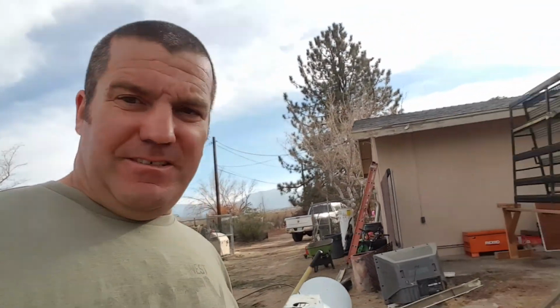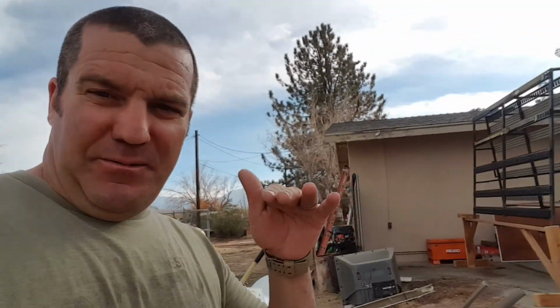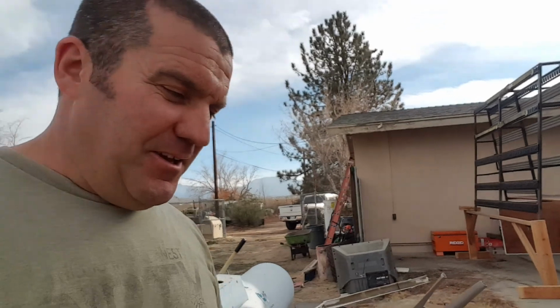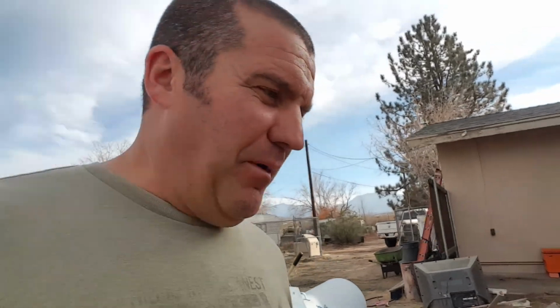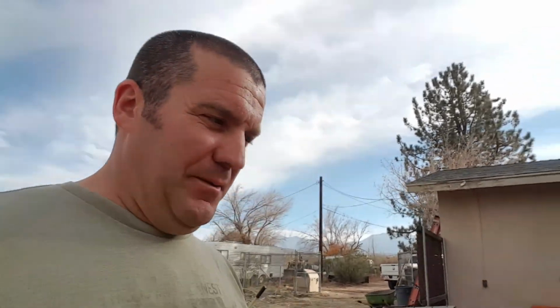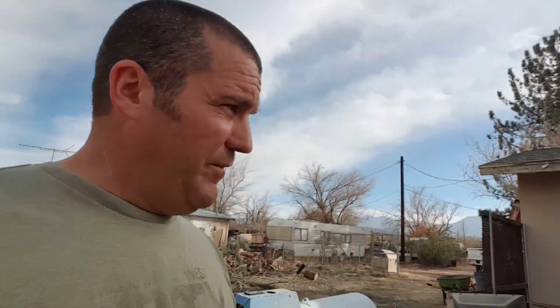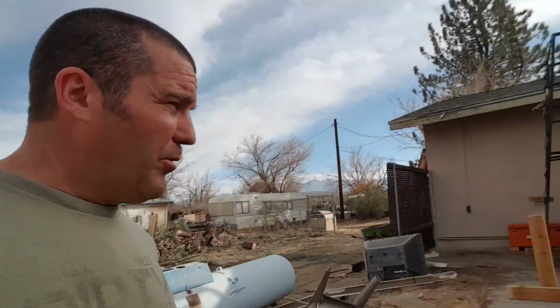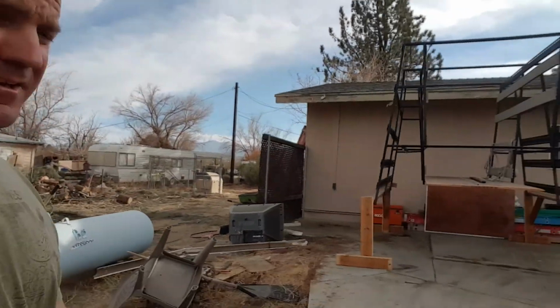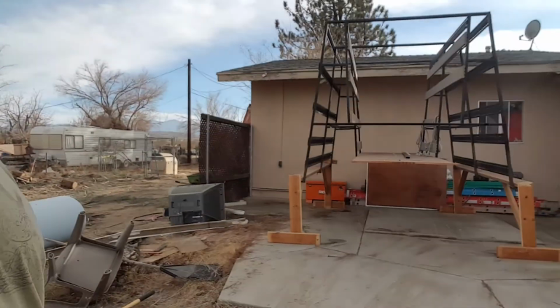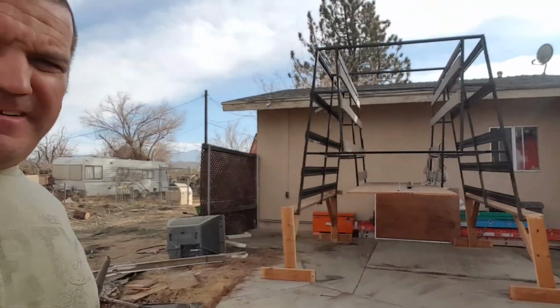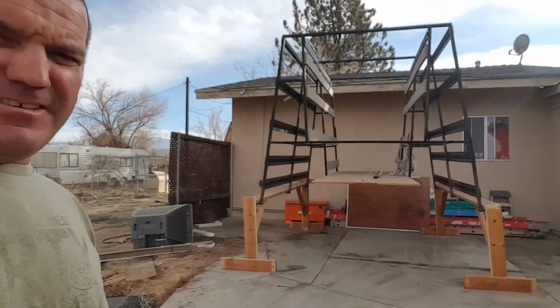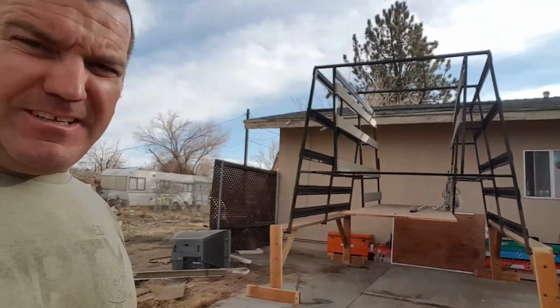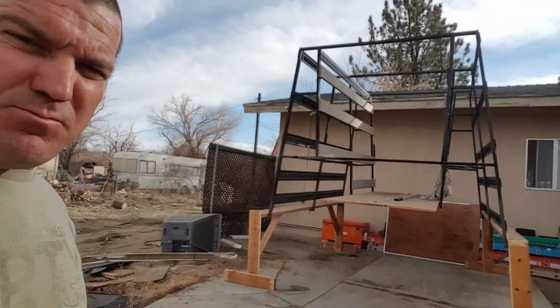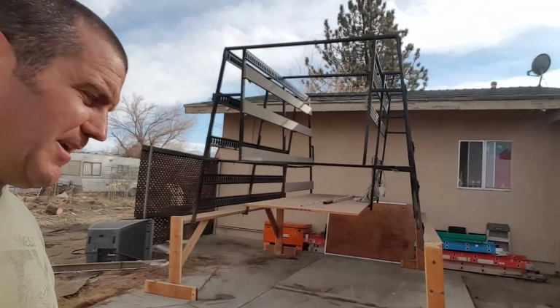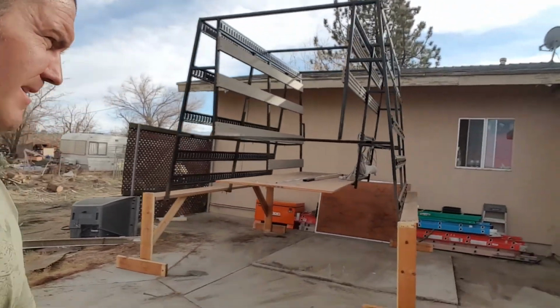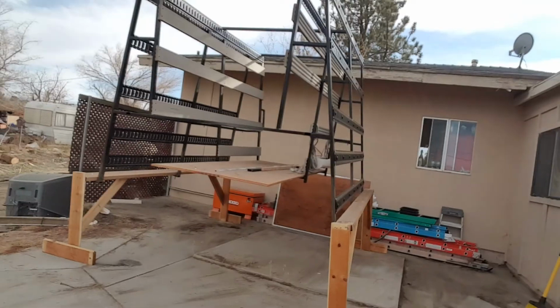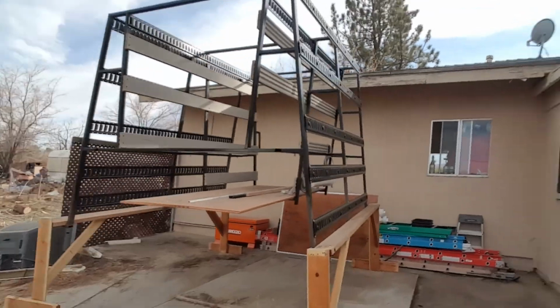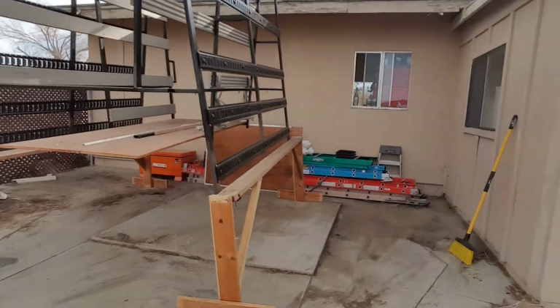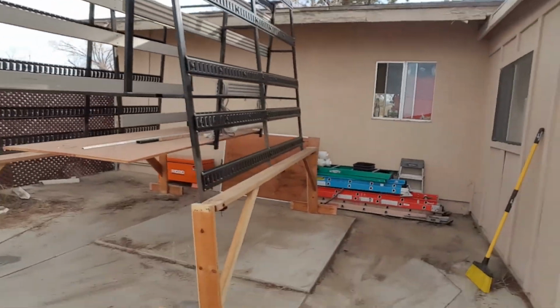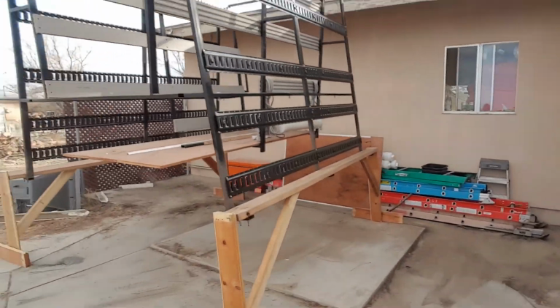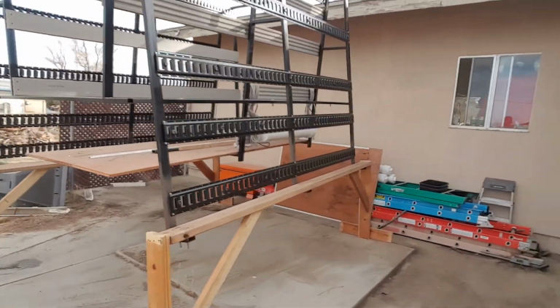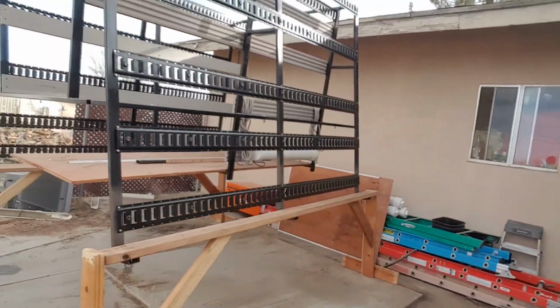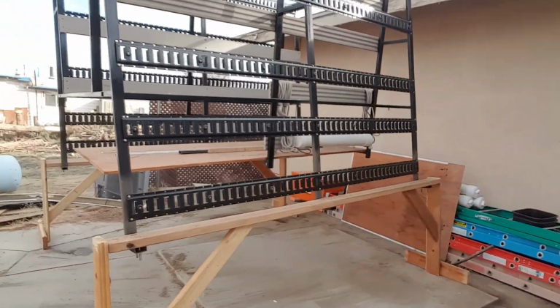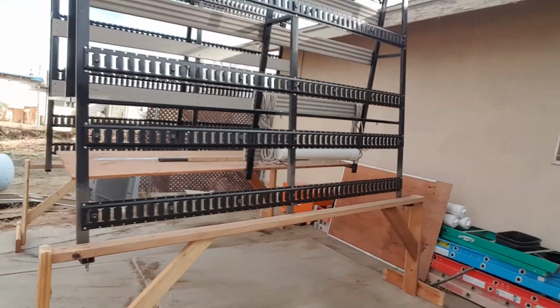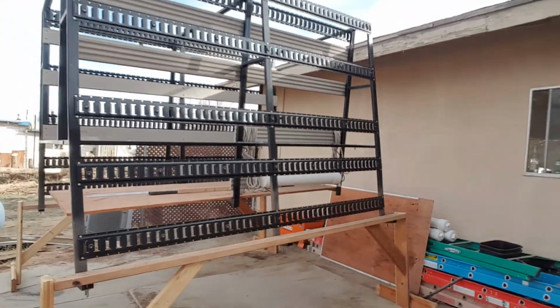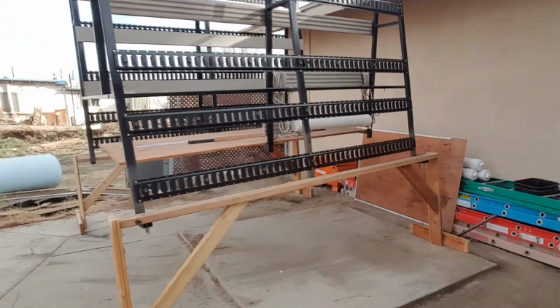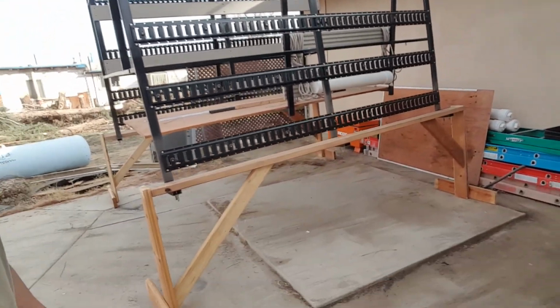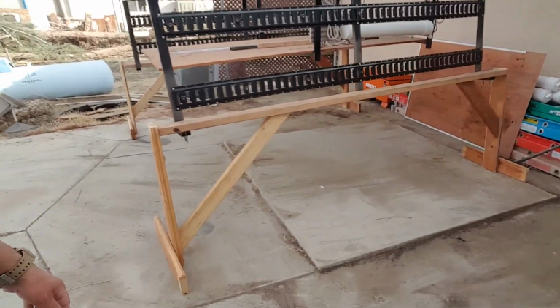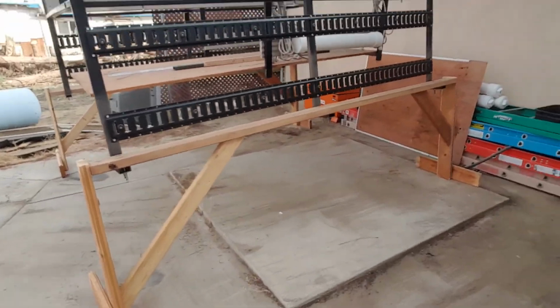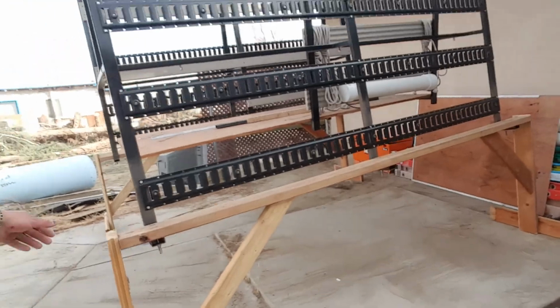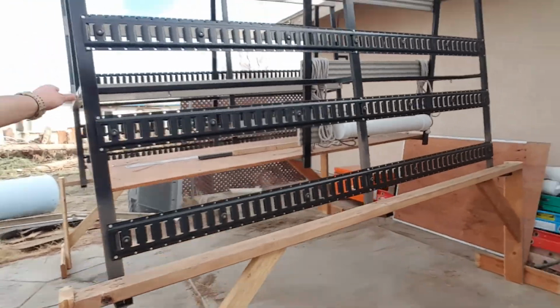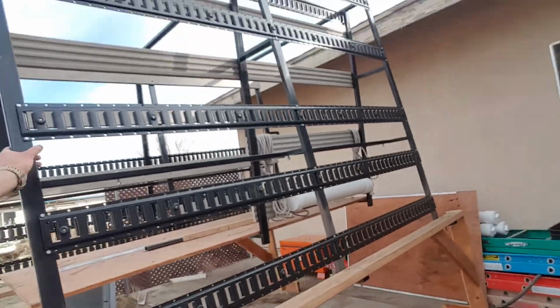I was telling him I wanted it pulled in forward. So this is a glass rack — off. Pretty stable.